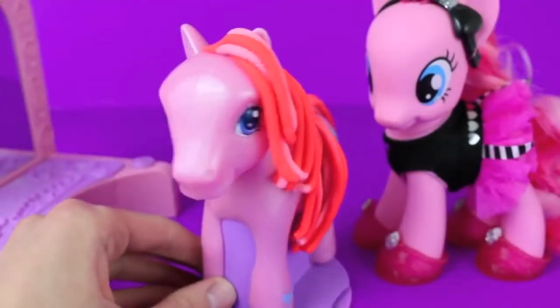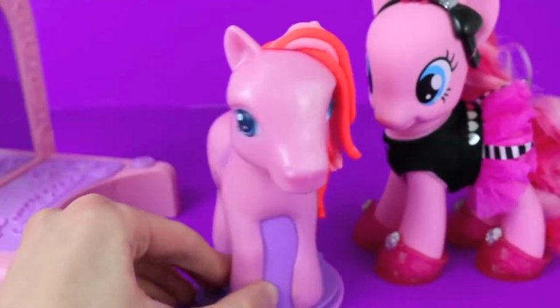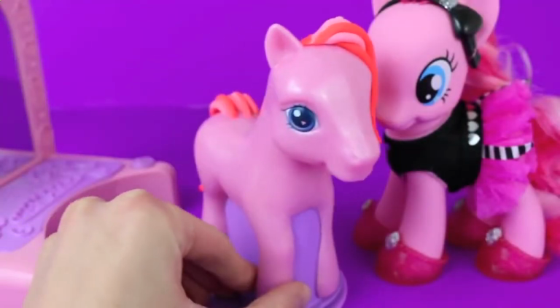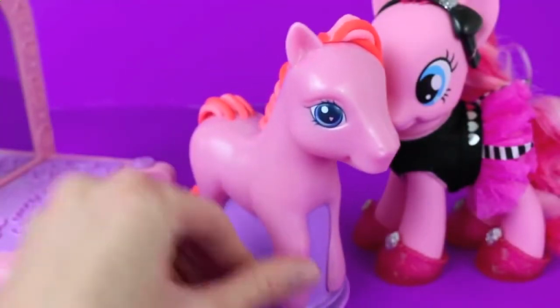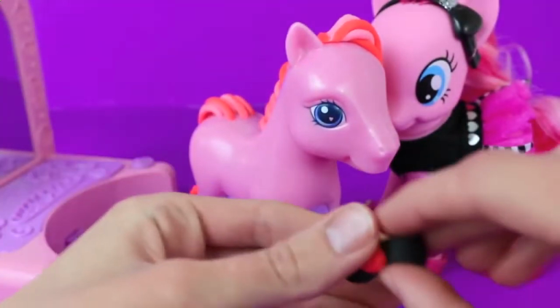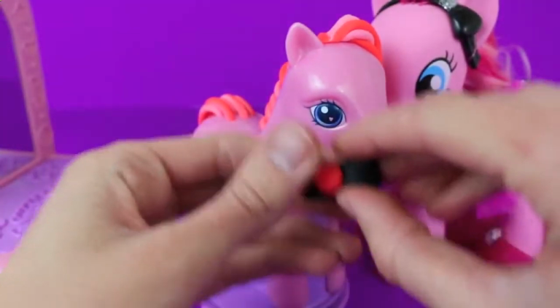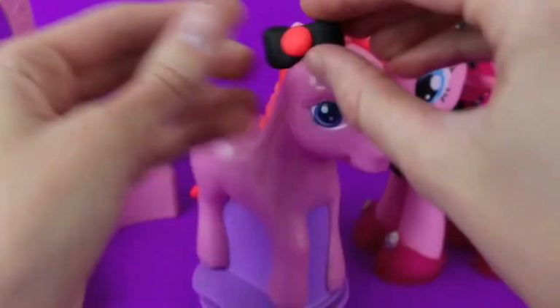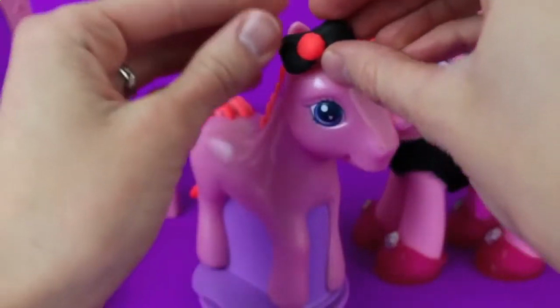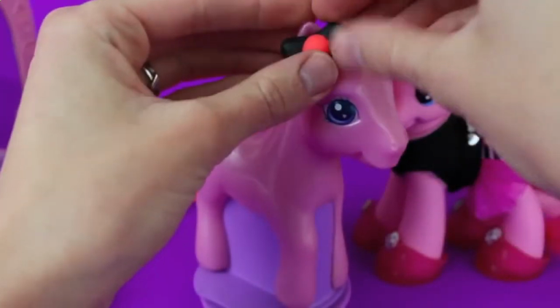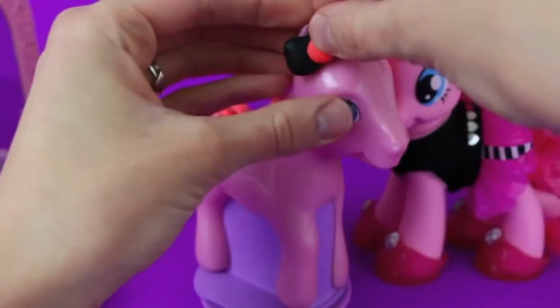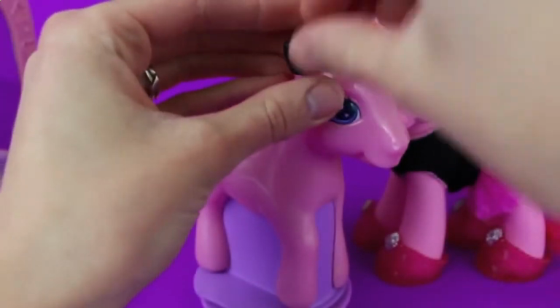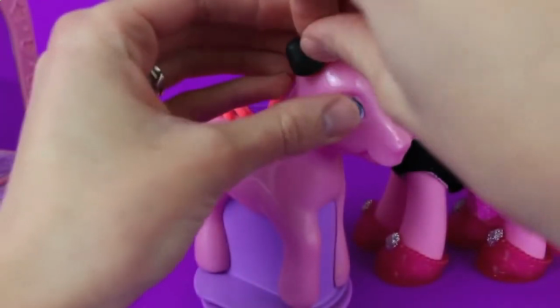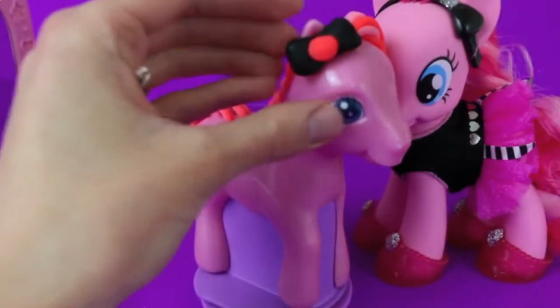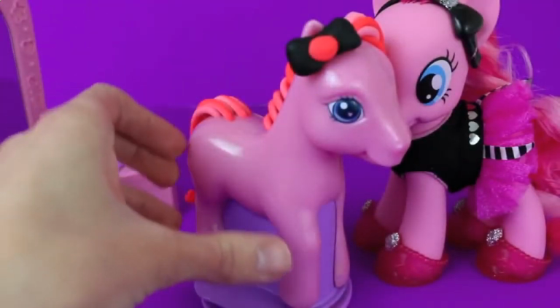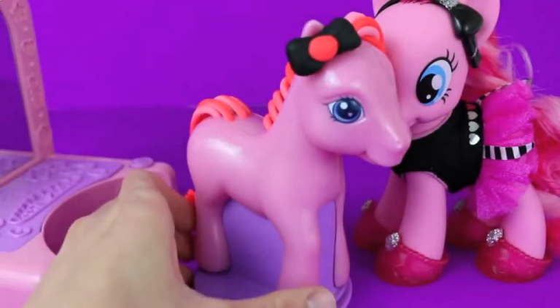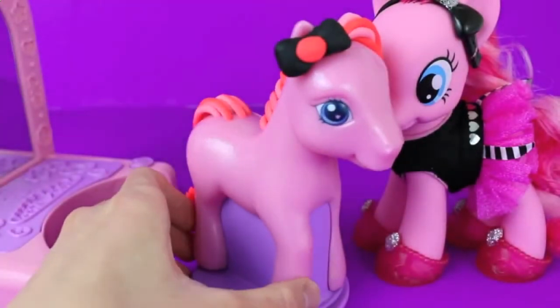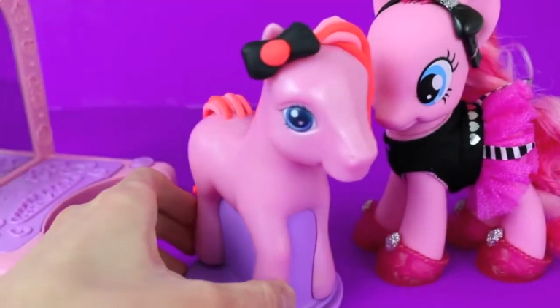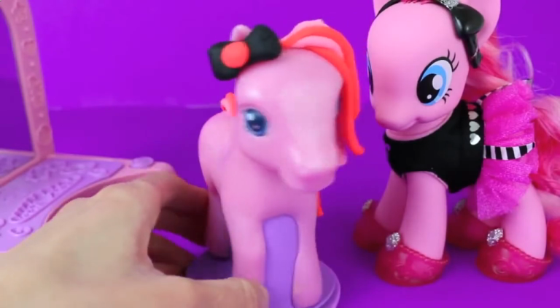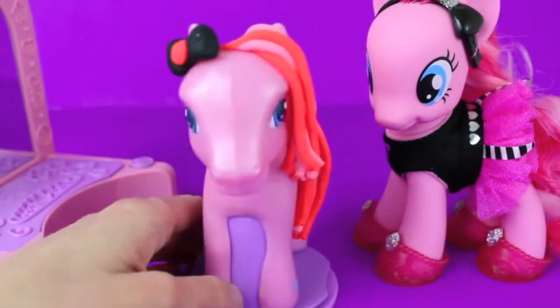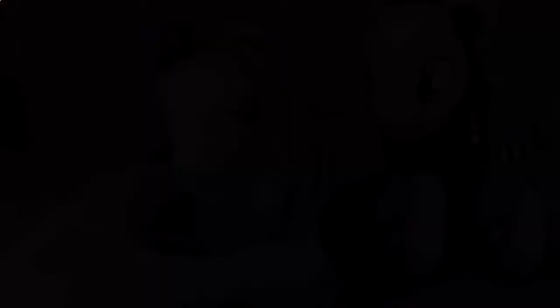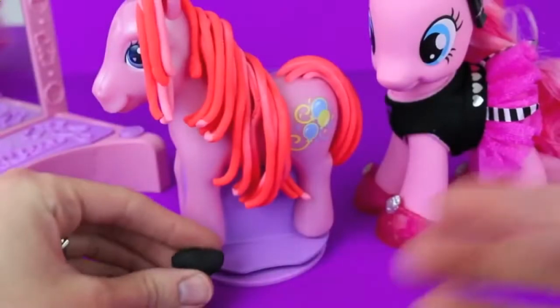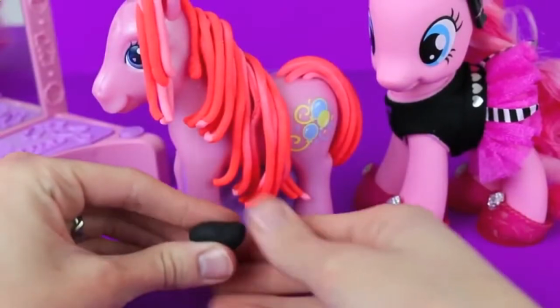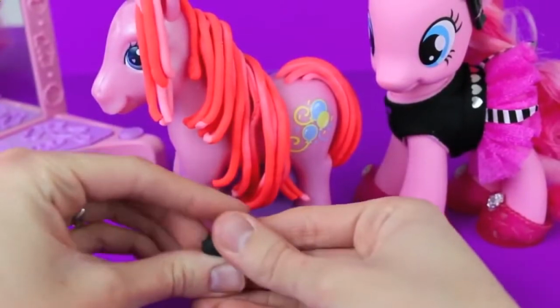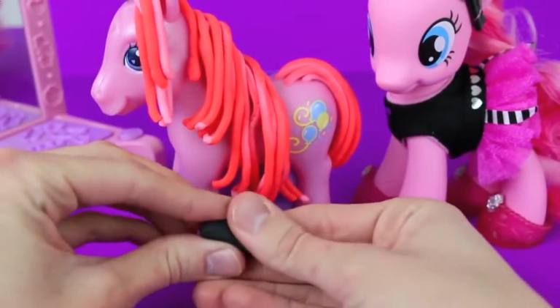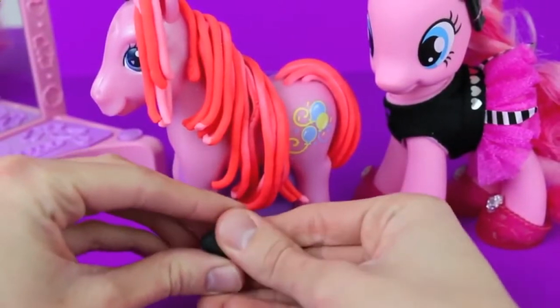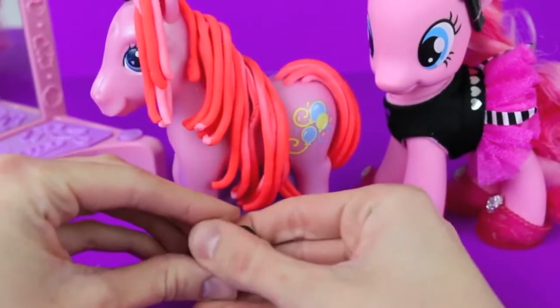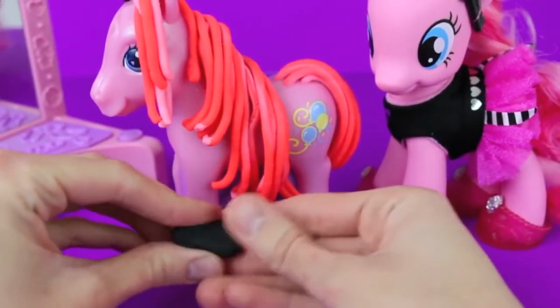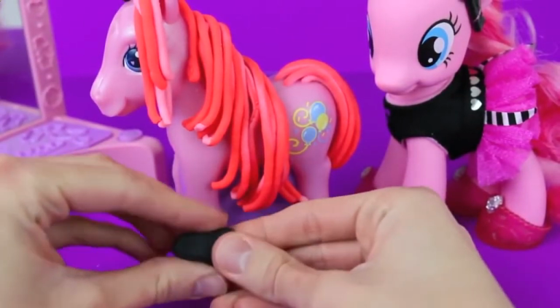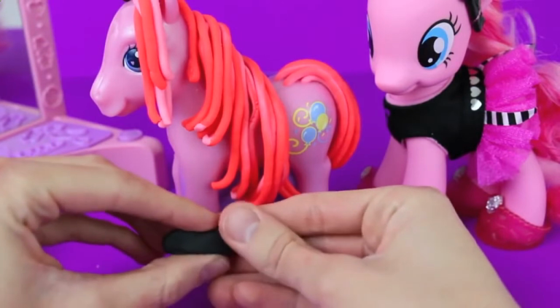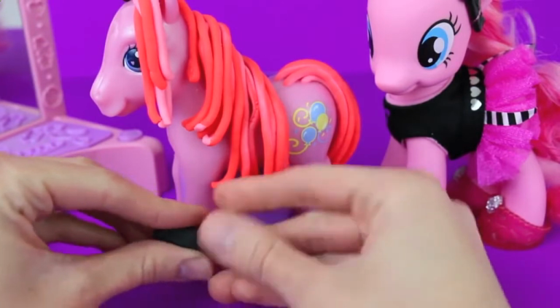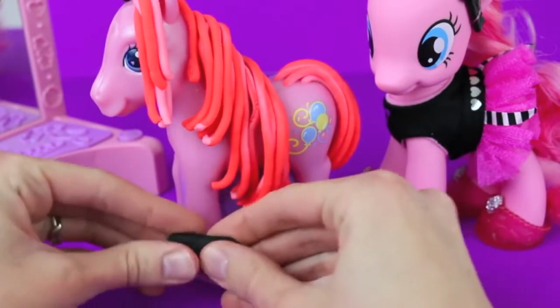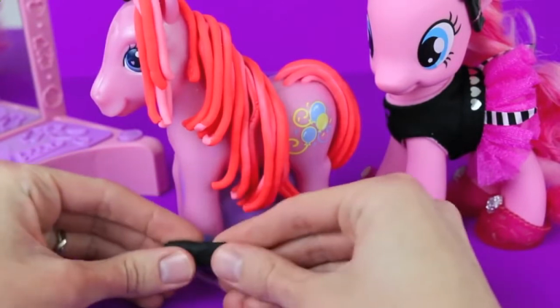Since she has her forelock covering one ear, we'll put the bow on the other ear - and now that balances her out. The next accessory that we'll make are shoes. With your fingers, flatten out a piece of black play-doh into a very long rectangle shape.